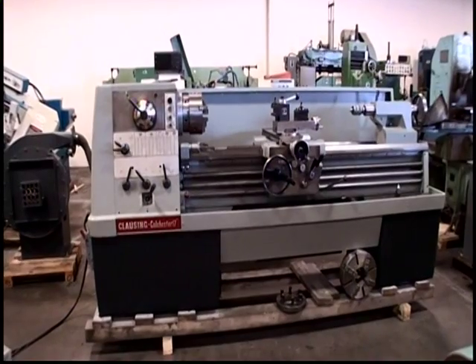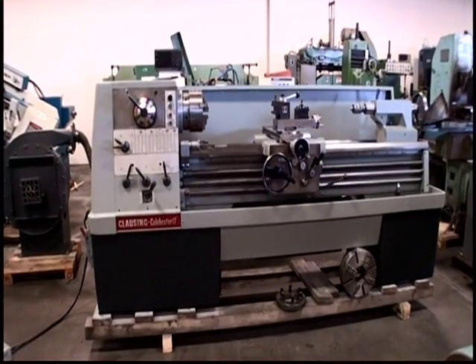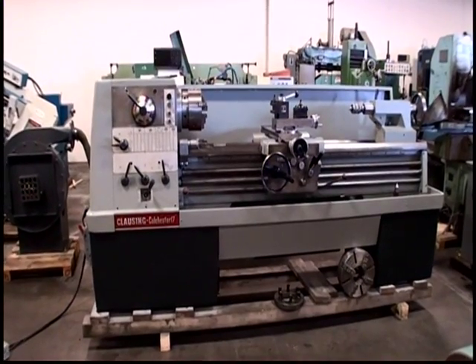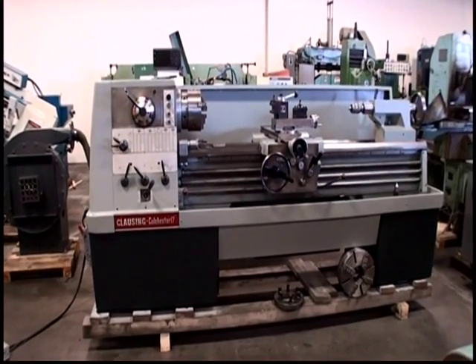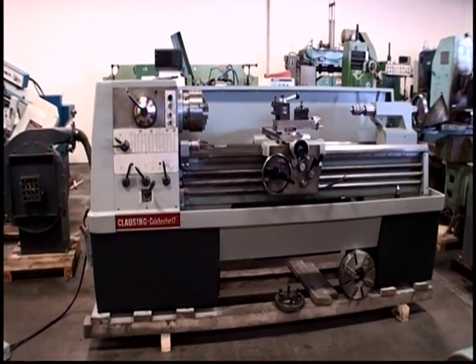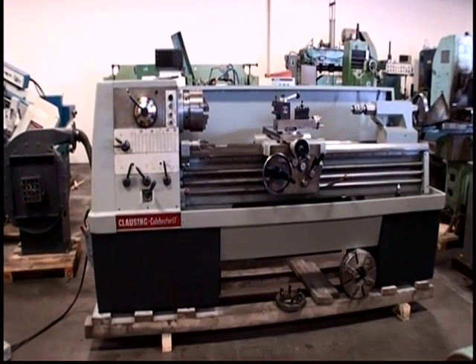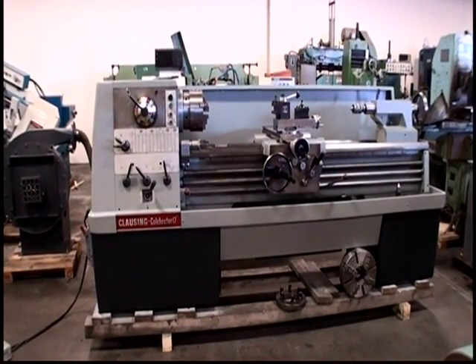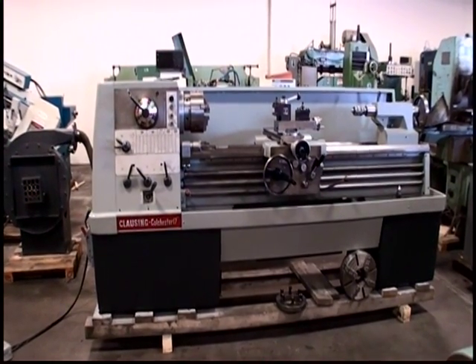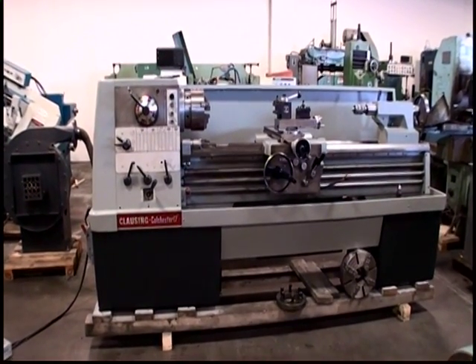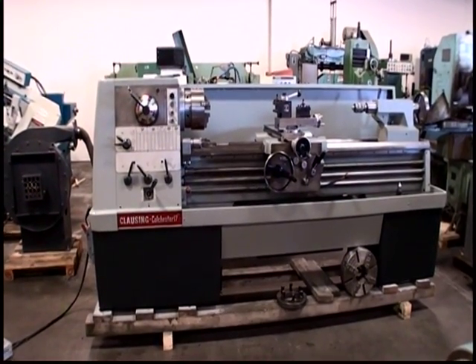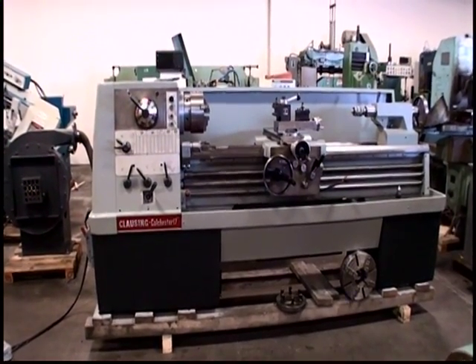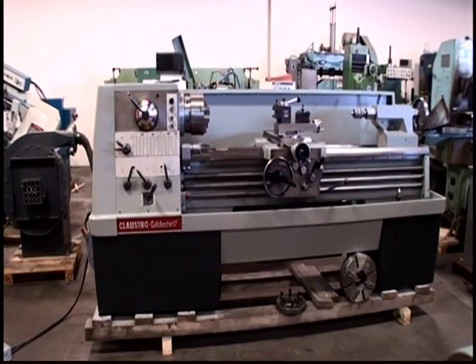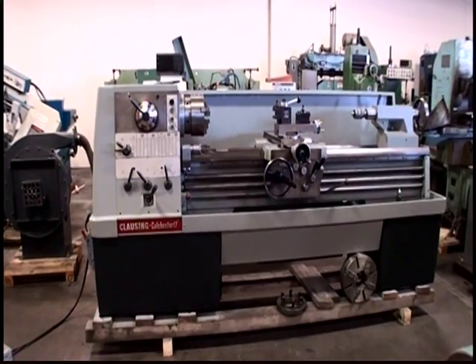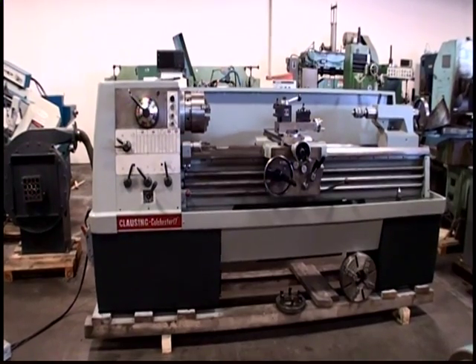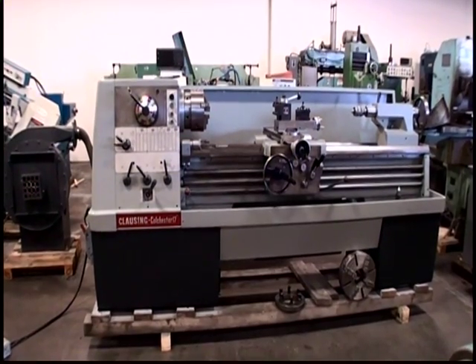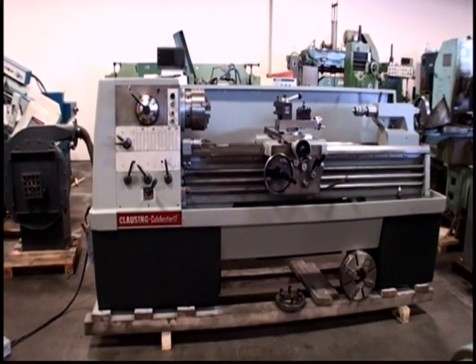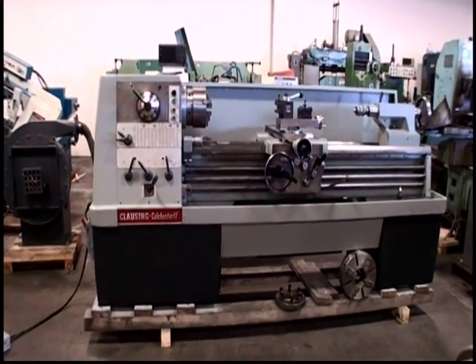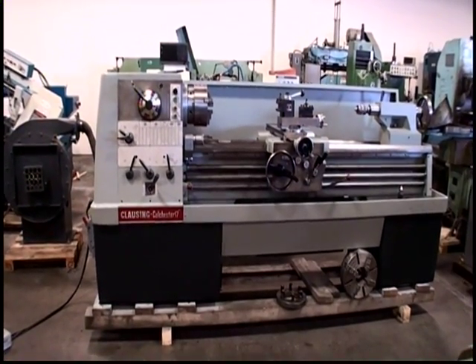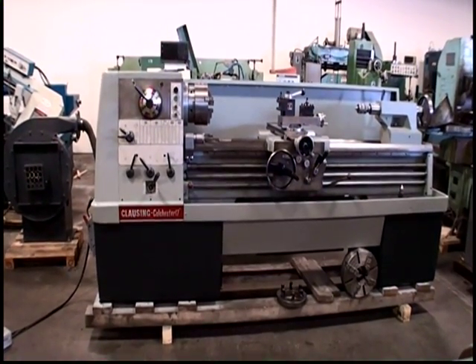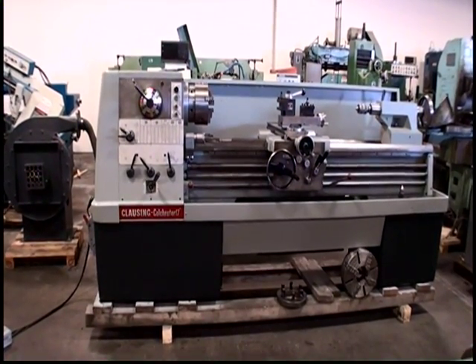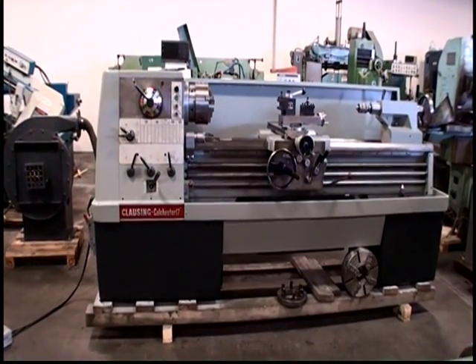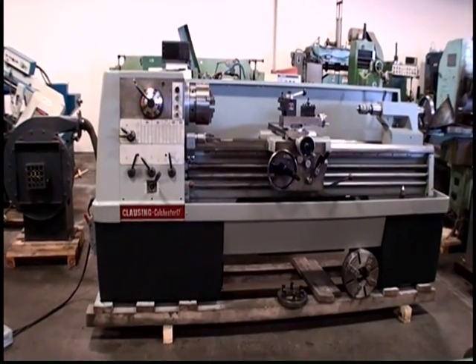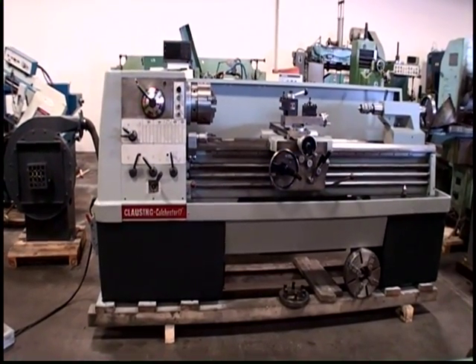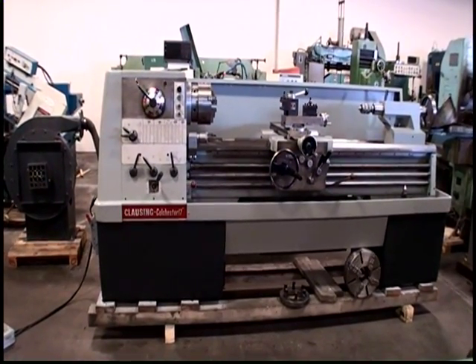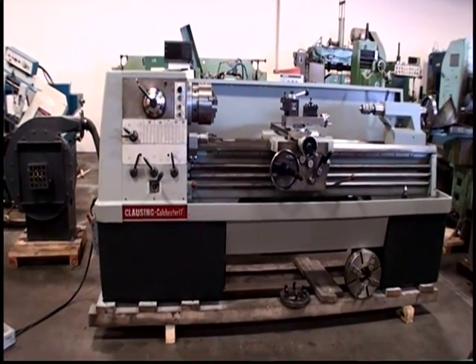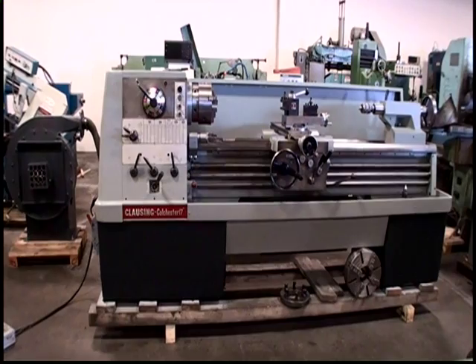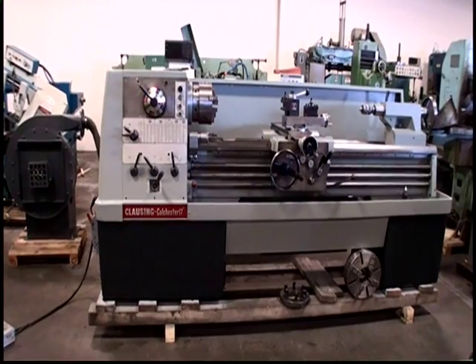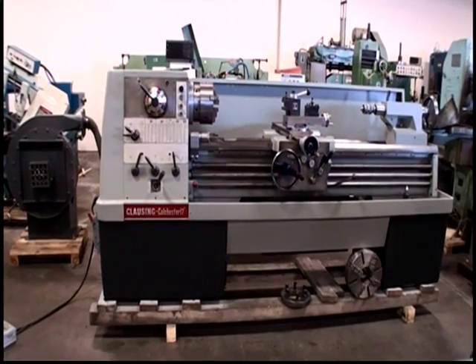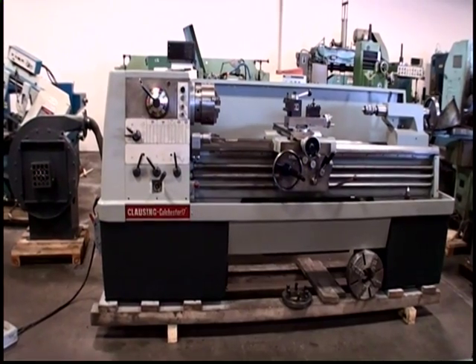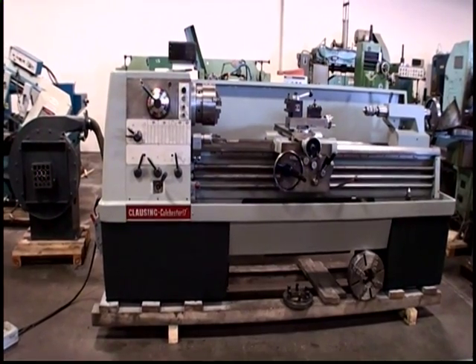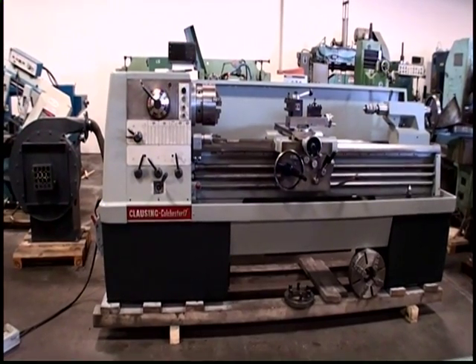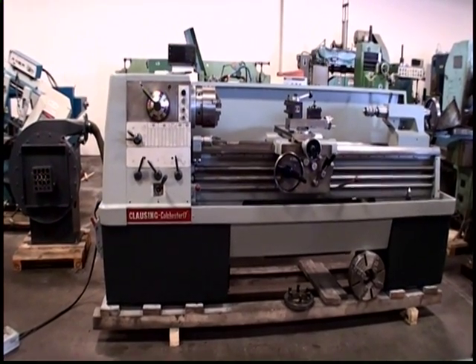The following video is a Clausen Colchester 17 inch lathe, serial number 70015-01702.